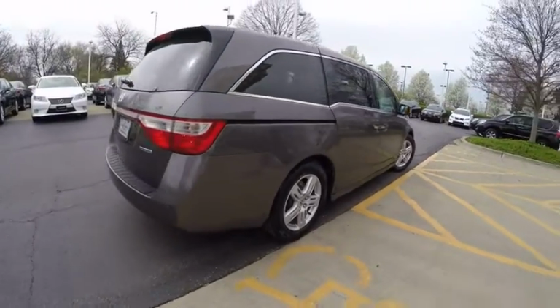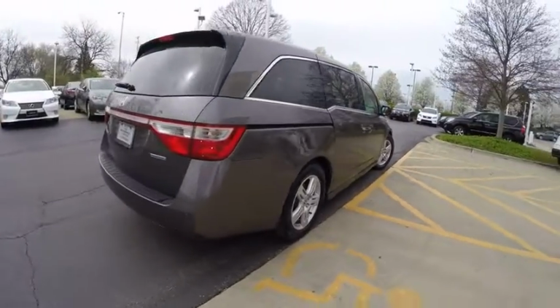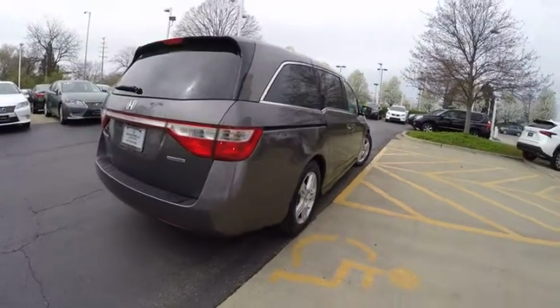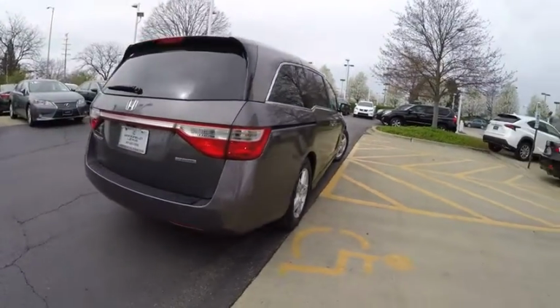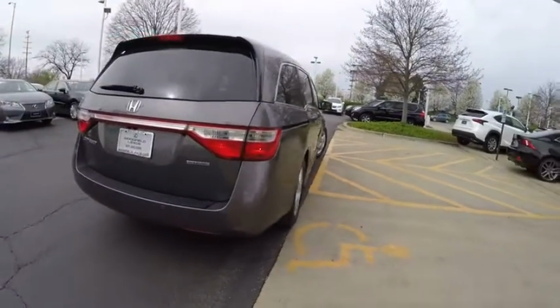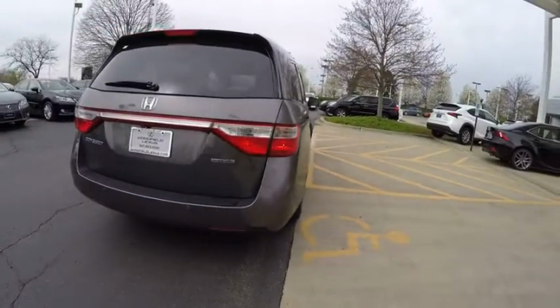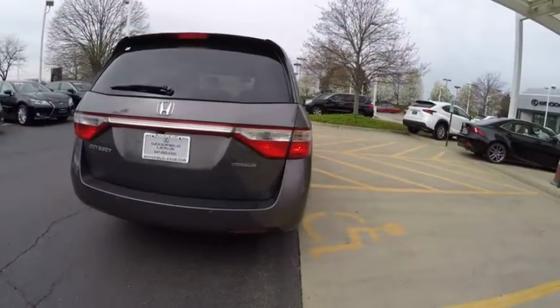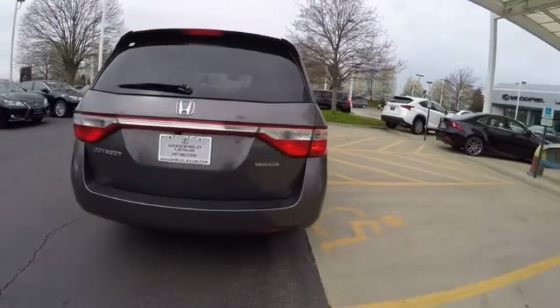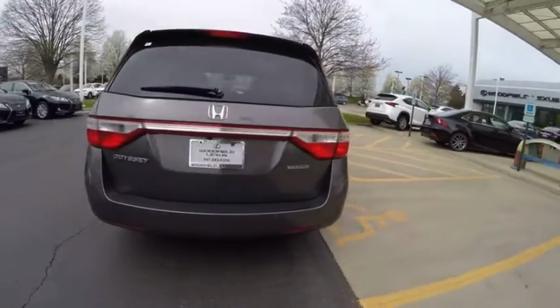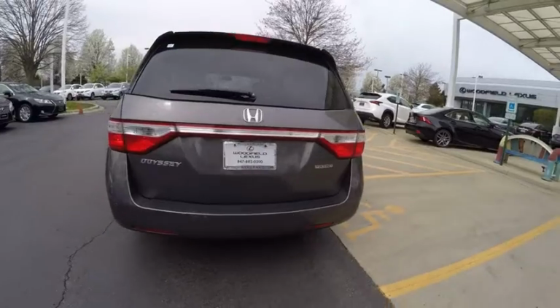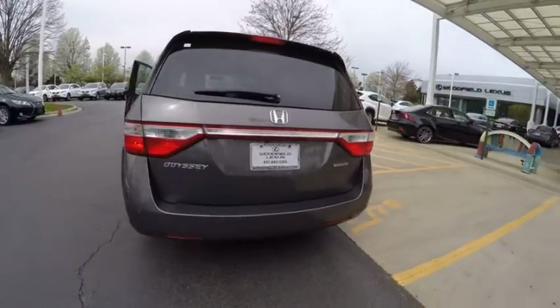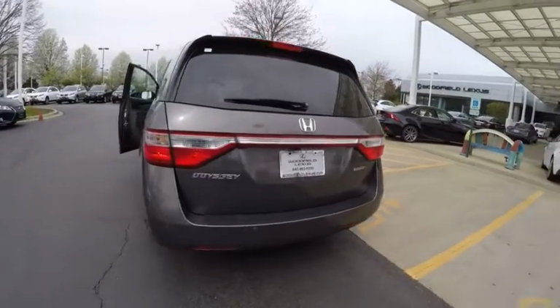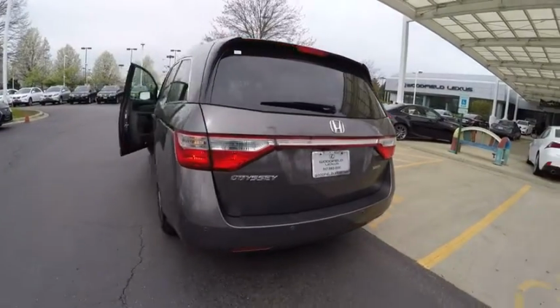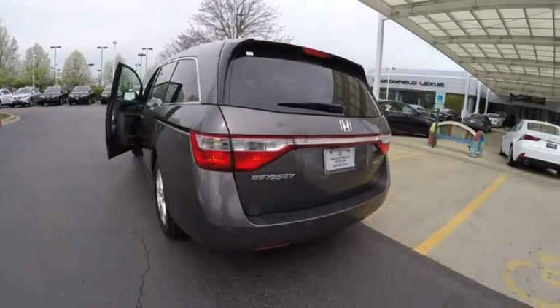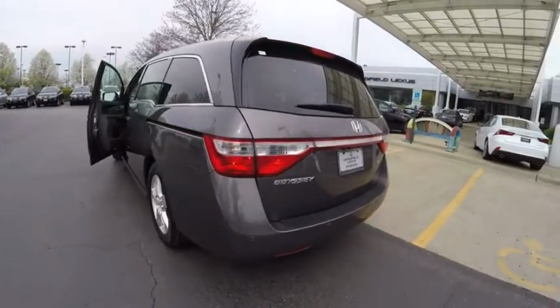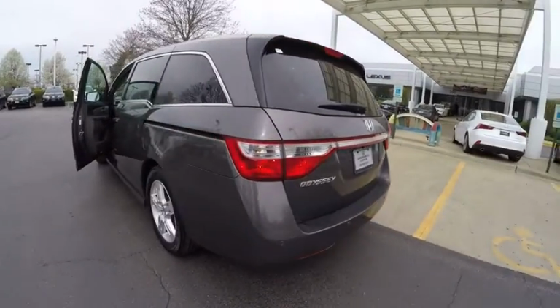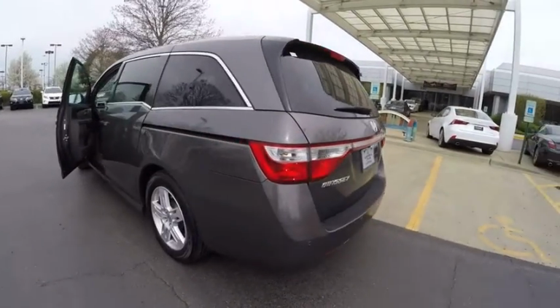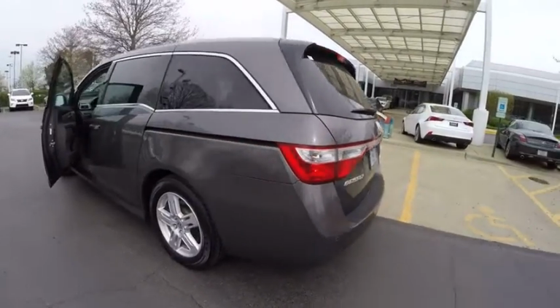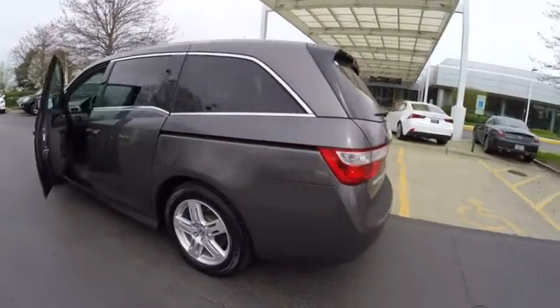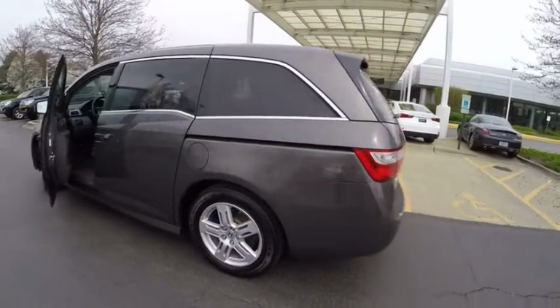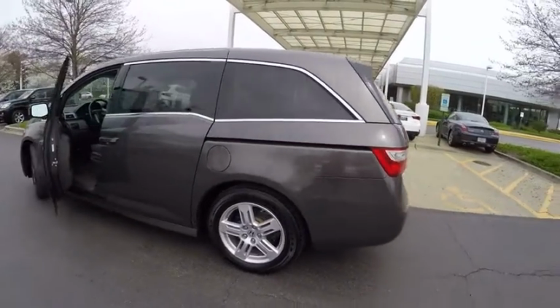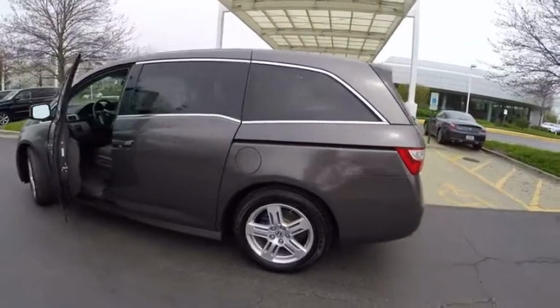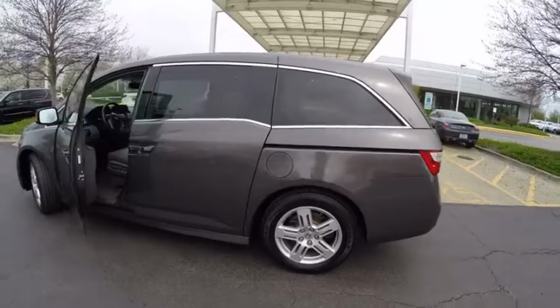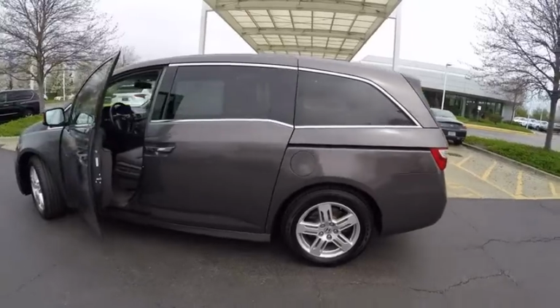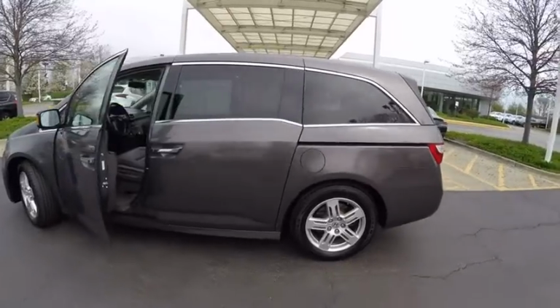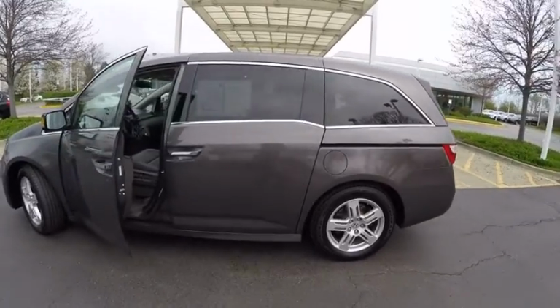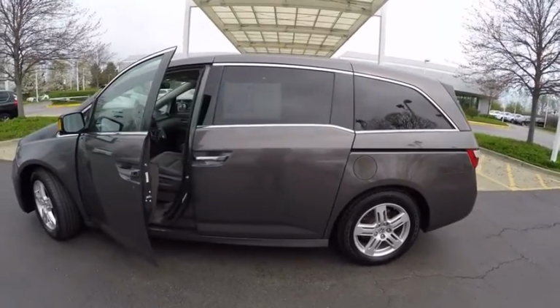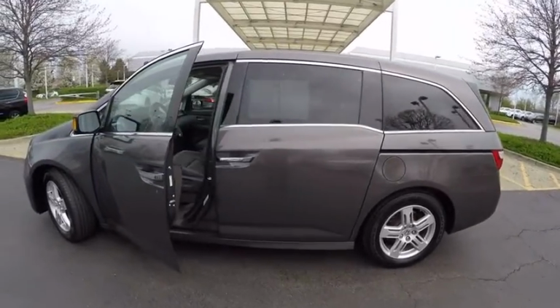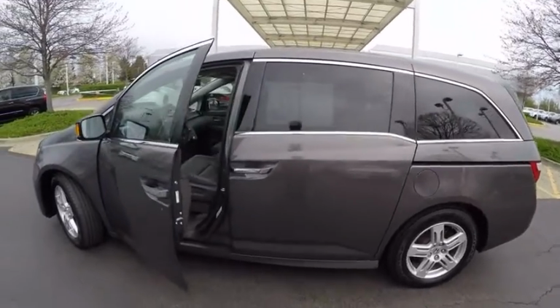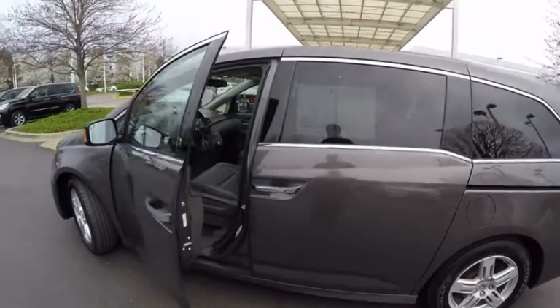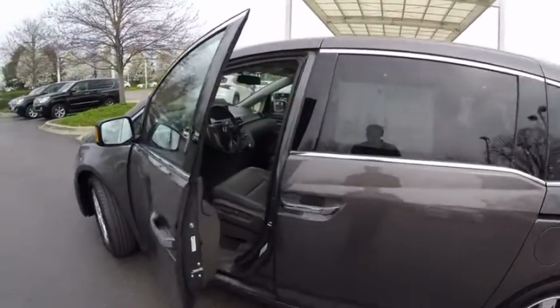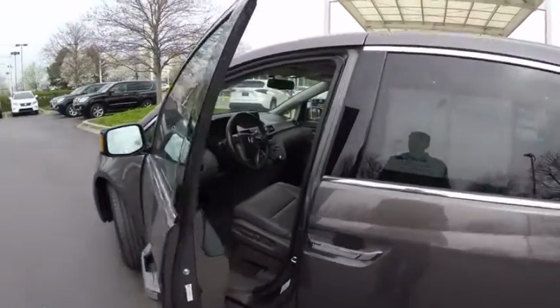Here are some of this vehicle's great options: traction control, stability control, power steering, cruise control, power door locks, trip computer, child safety locks, fog lights, compass, clock.